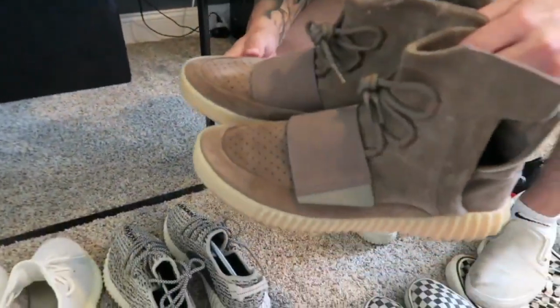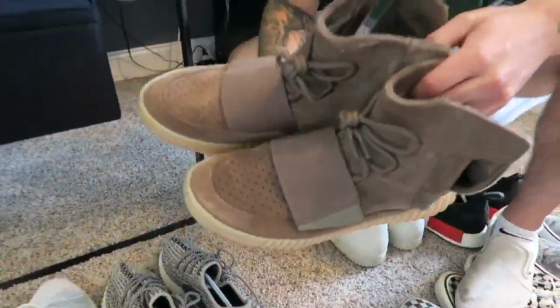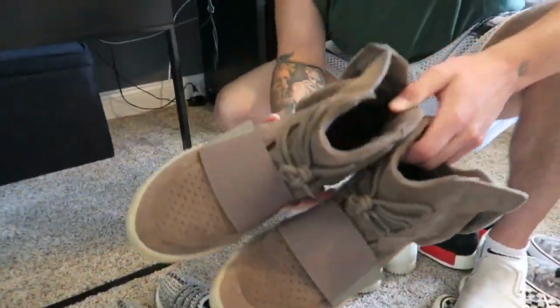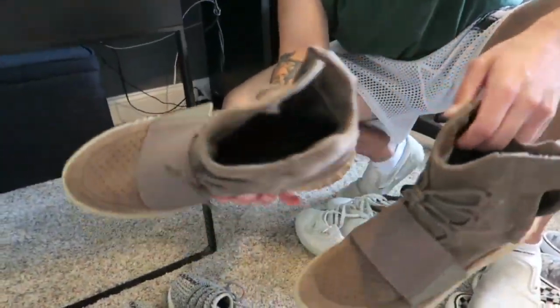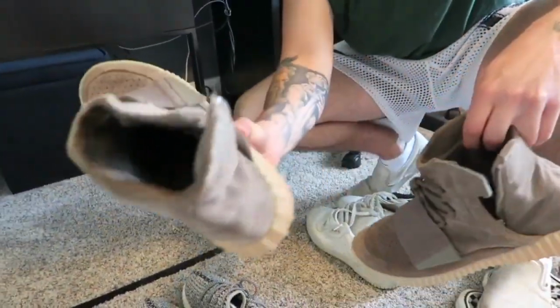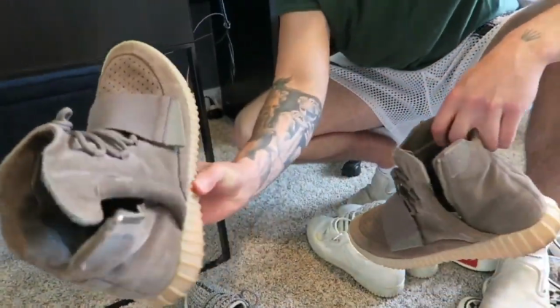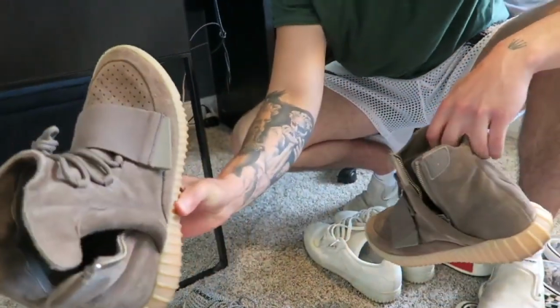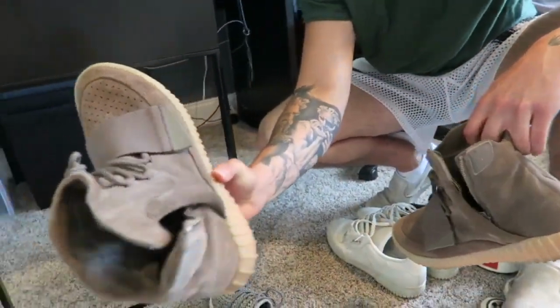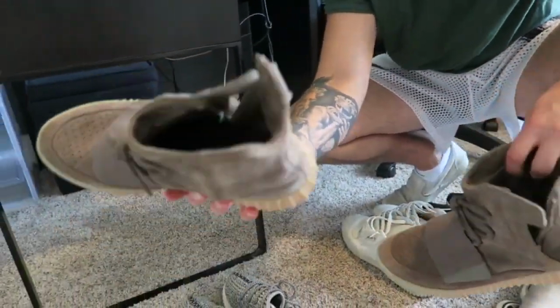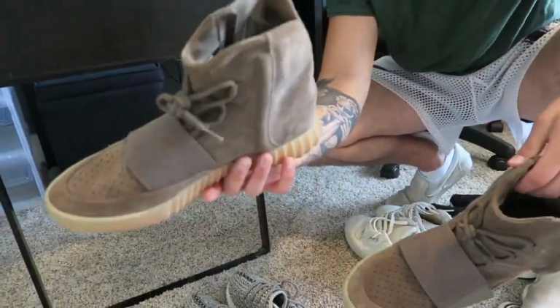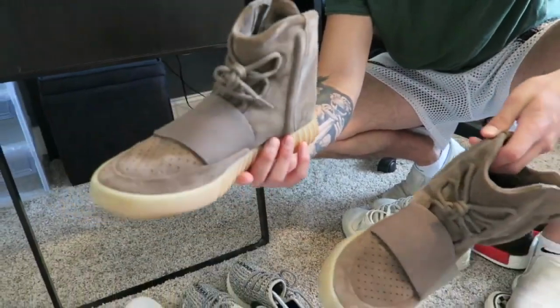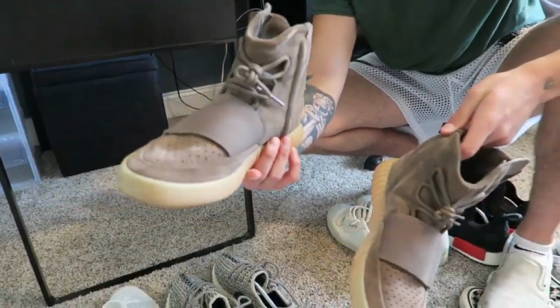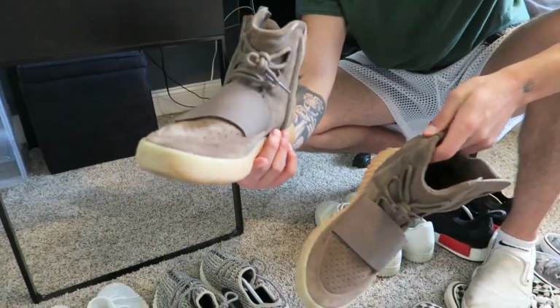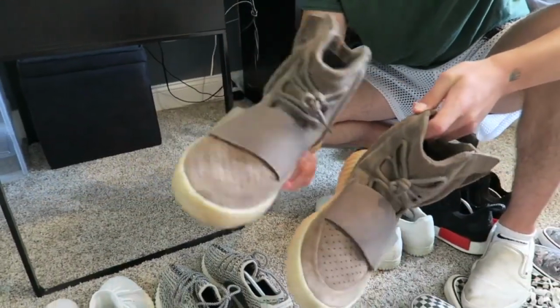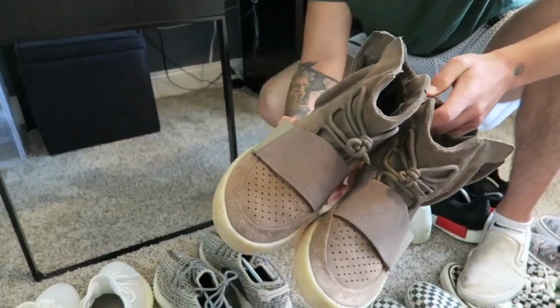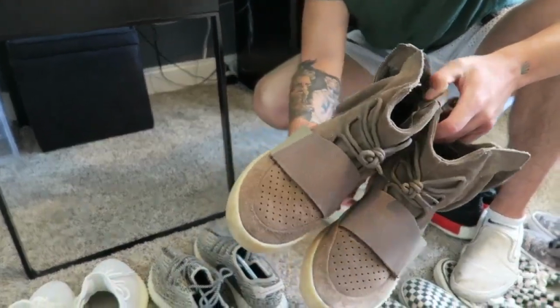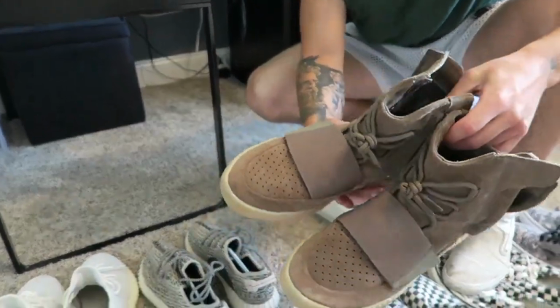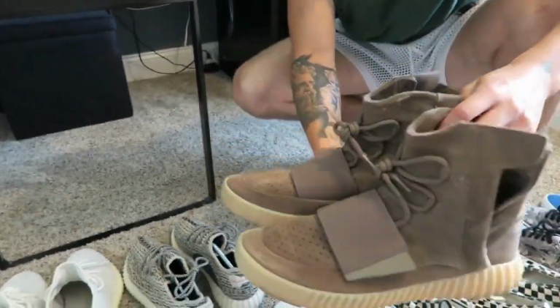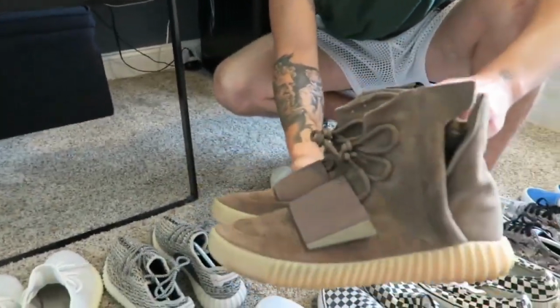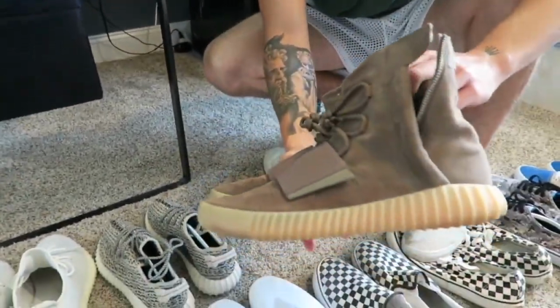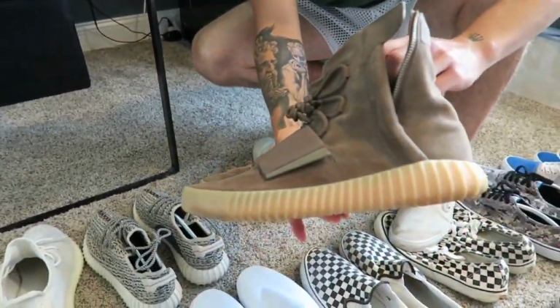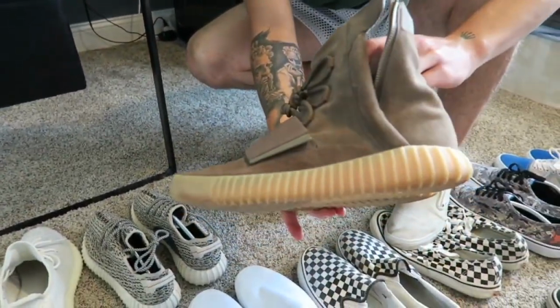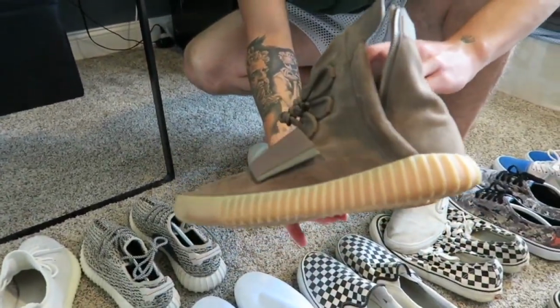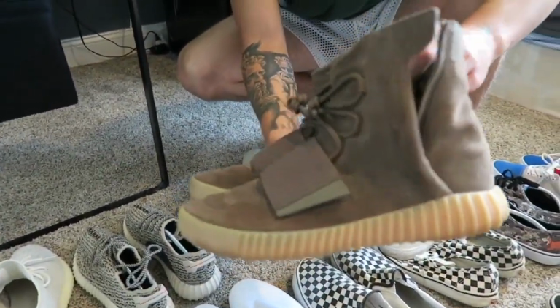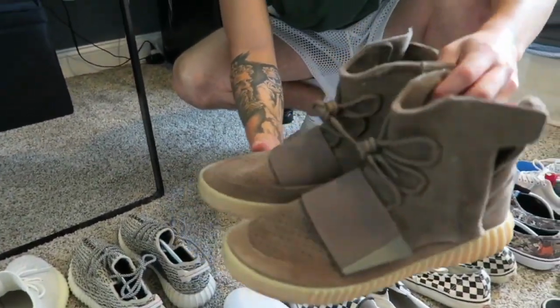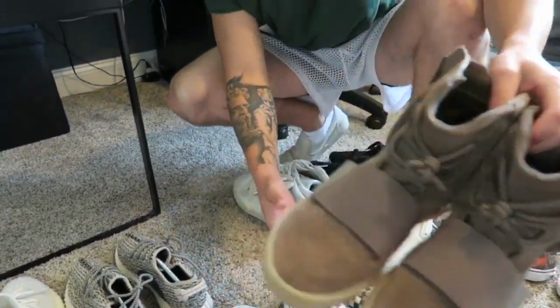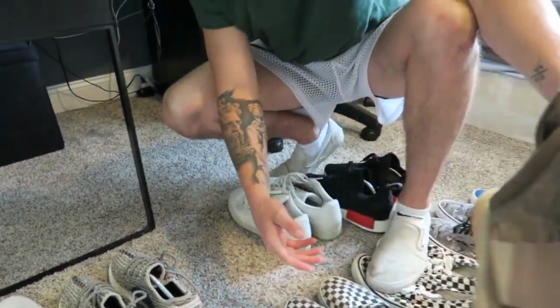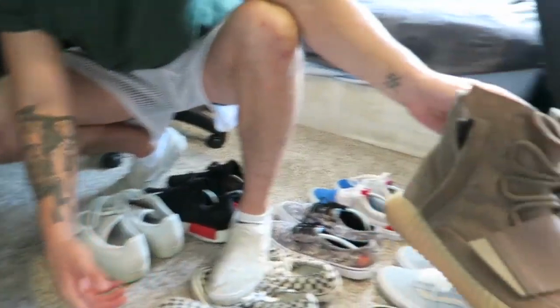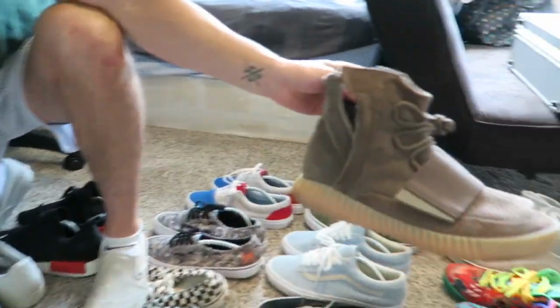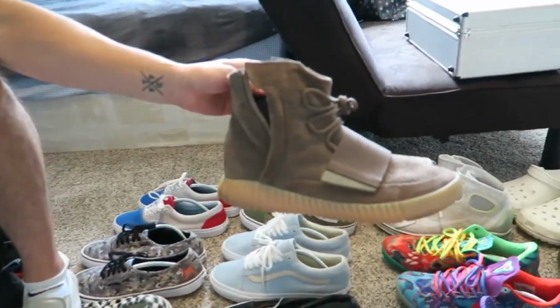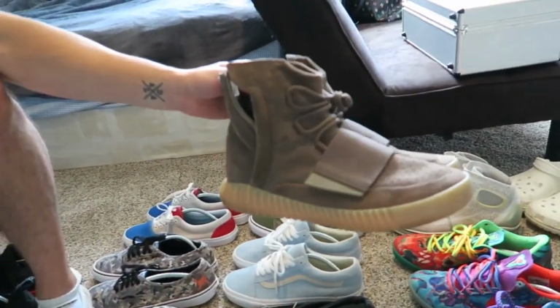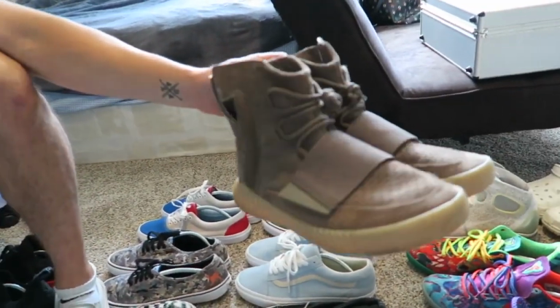Next up, the Yeezy 750s. These are one of my favorite shoes. I wish I had the OG ones and the all-black ones. These are also crazy to dress up and down with.